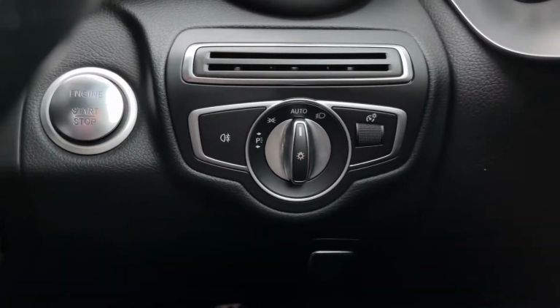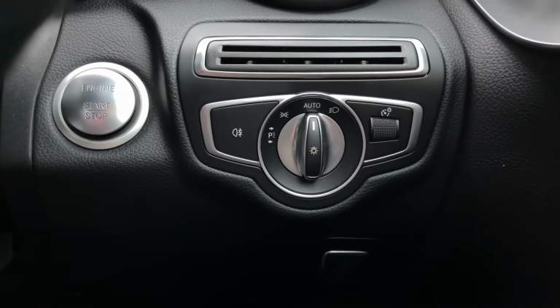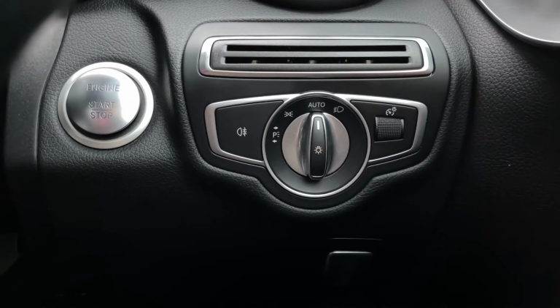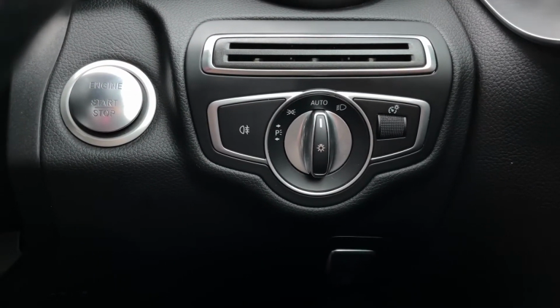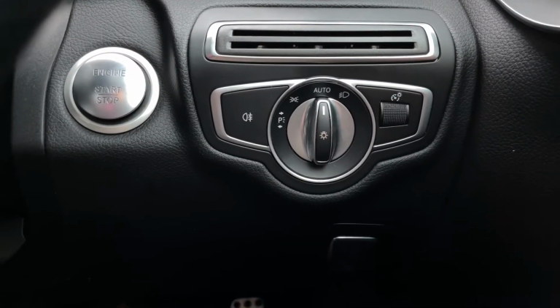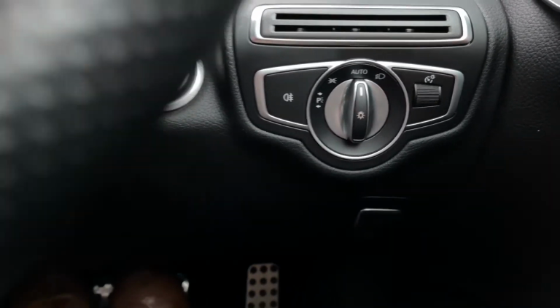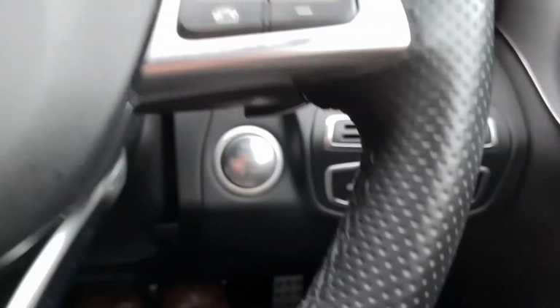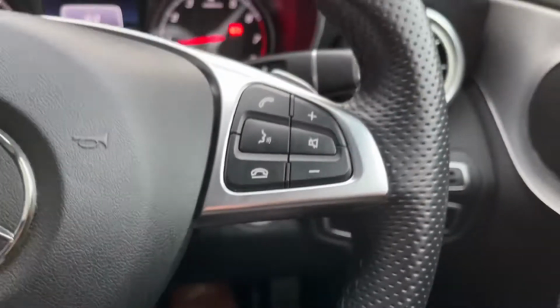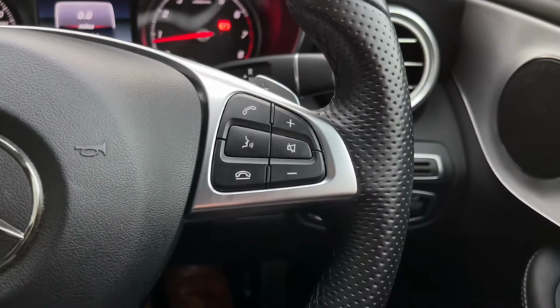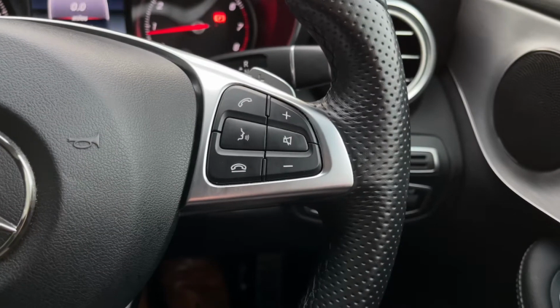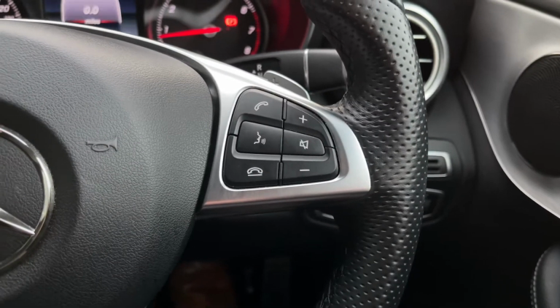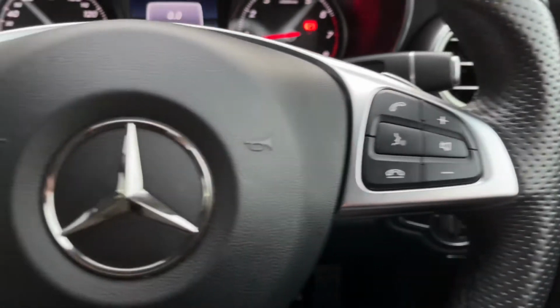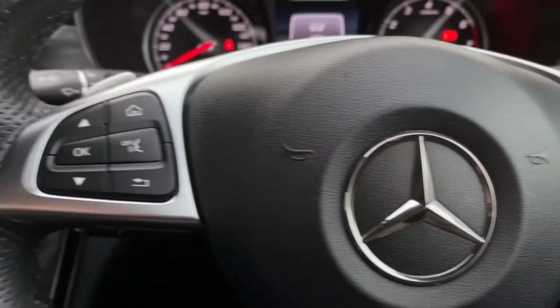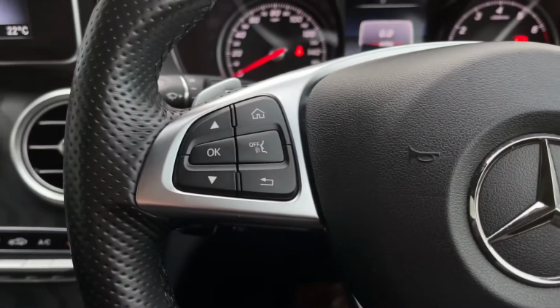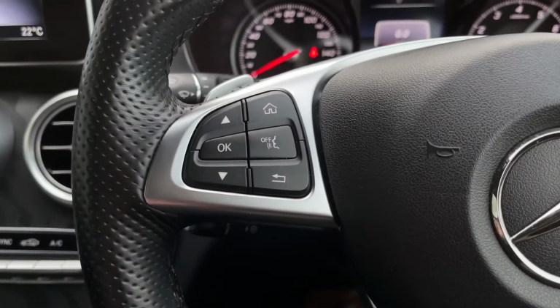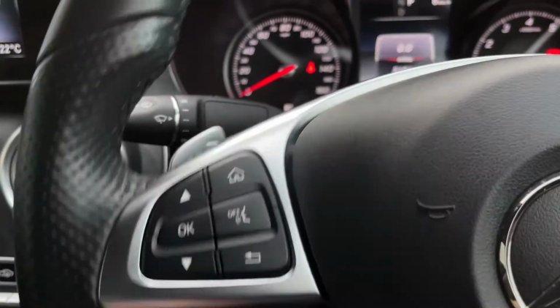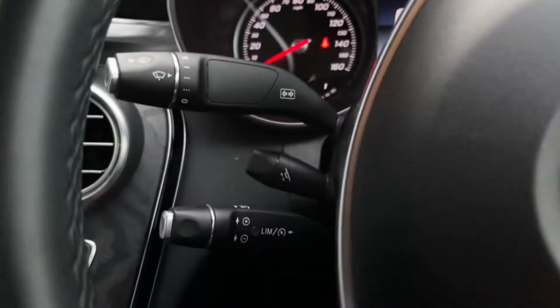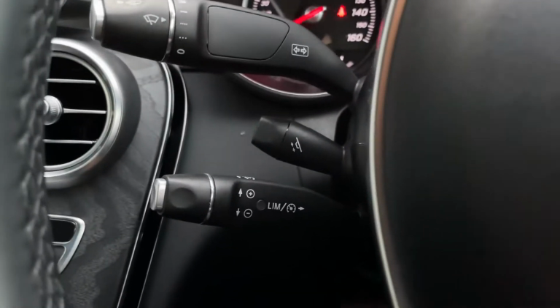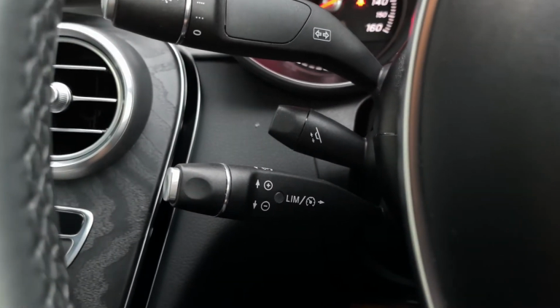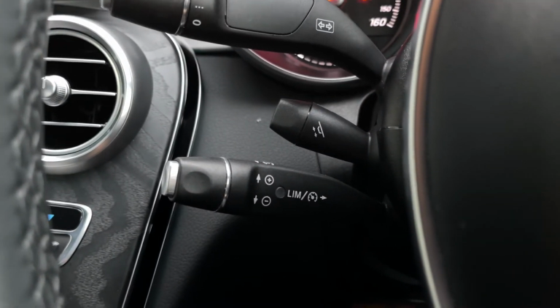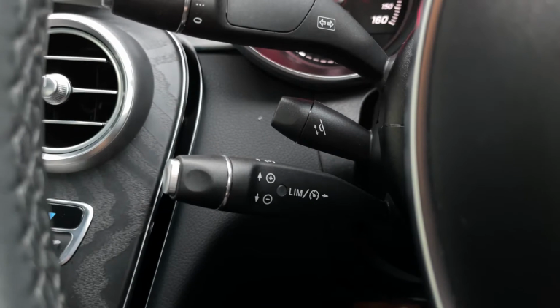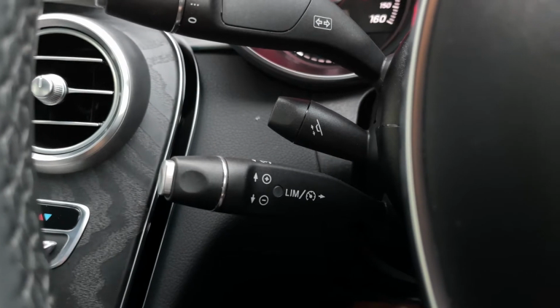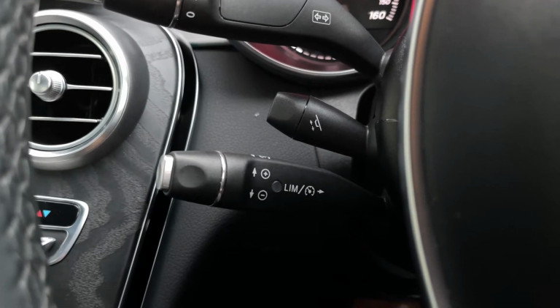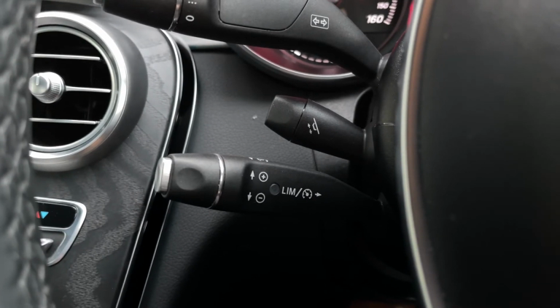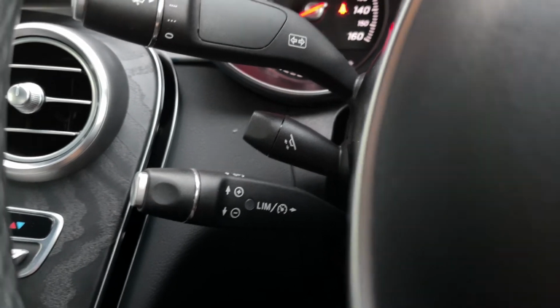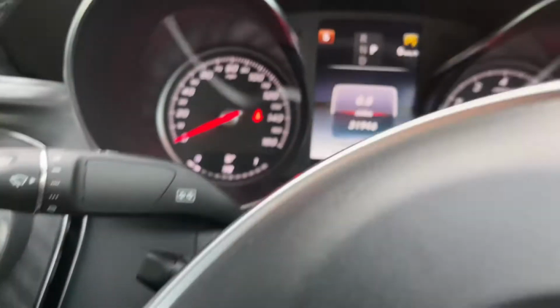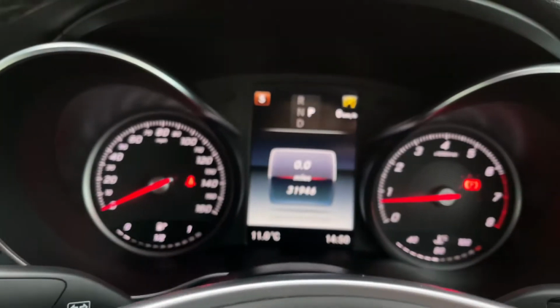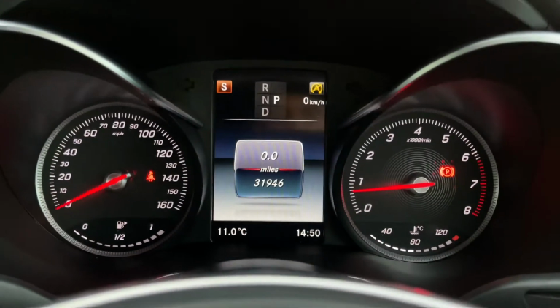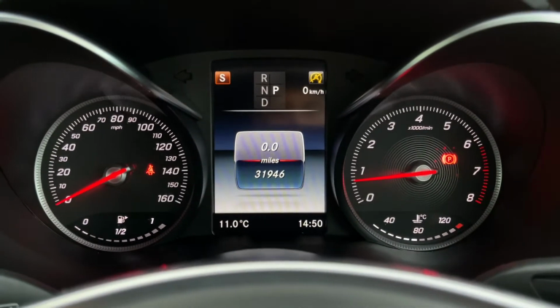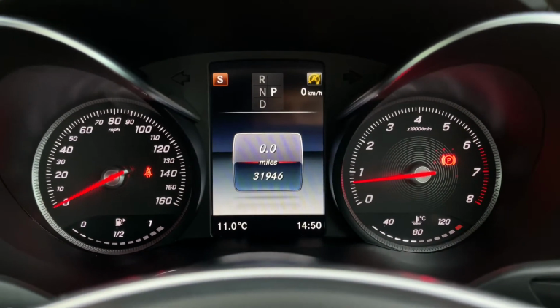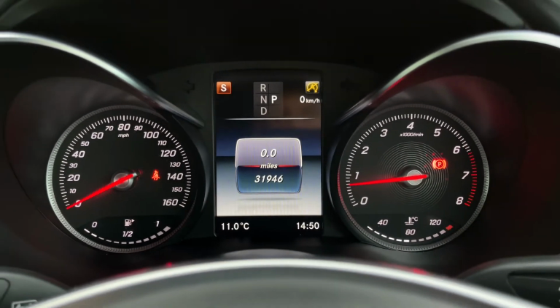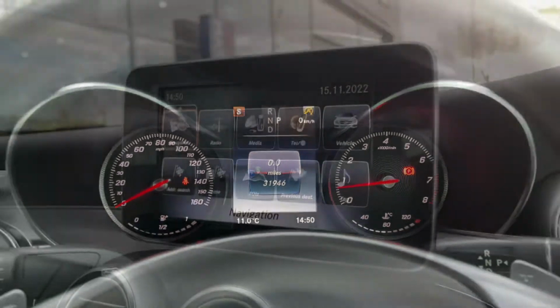Here you've got automatic lights as well as the start-stop engine button. Multi-function buttons on the steering wheel handle volume and phone calls, as well as allowing you to flick through the digital dash. There's also a speed limiter and cruise control, along with an electrically adjustable steering column.